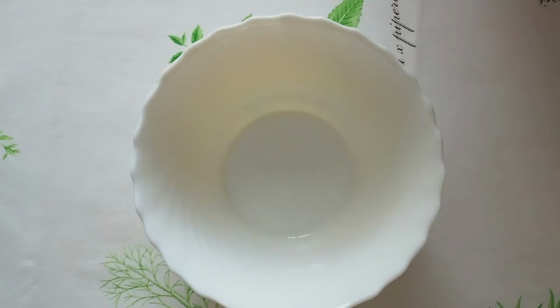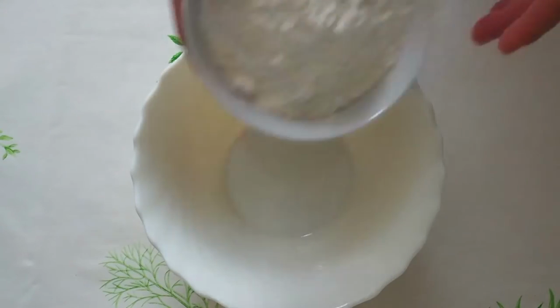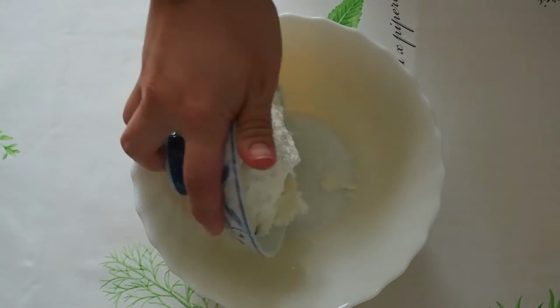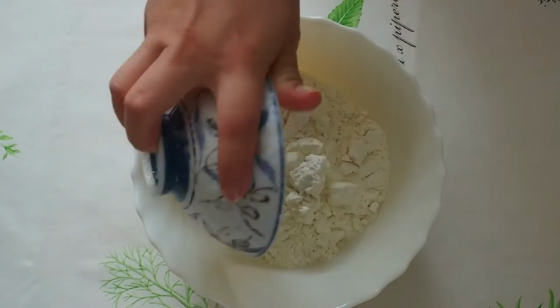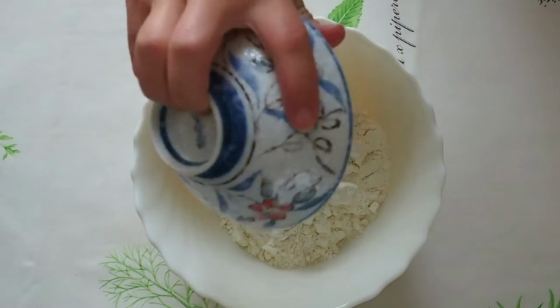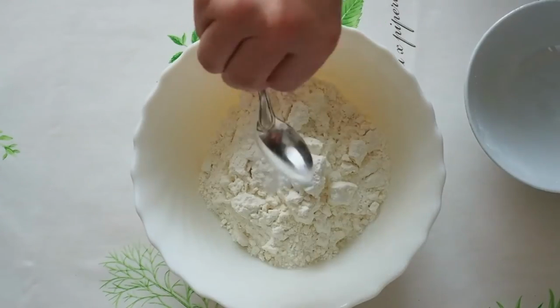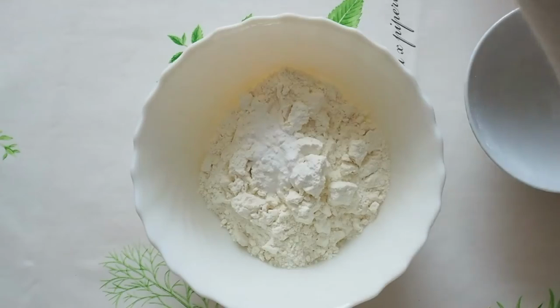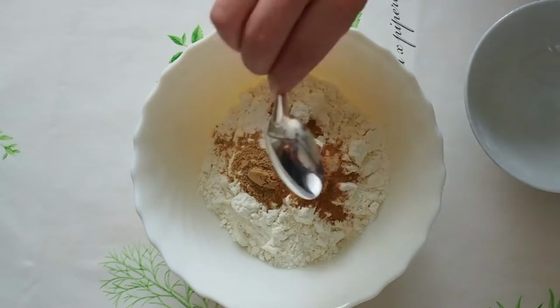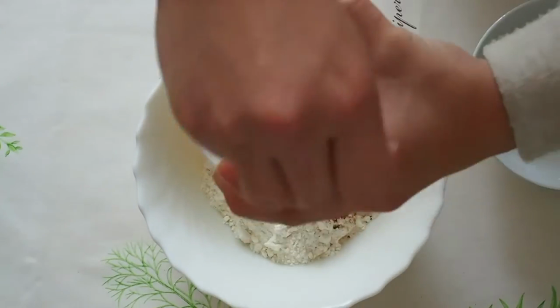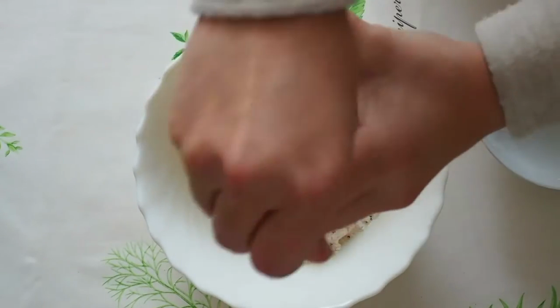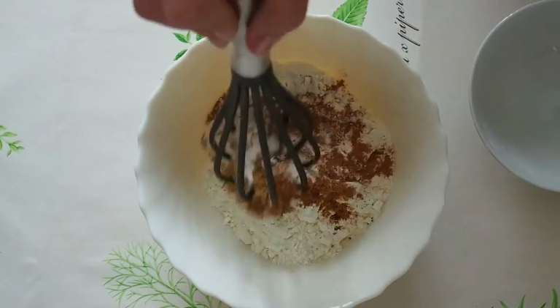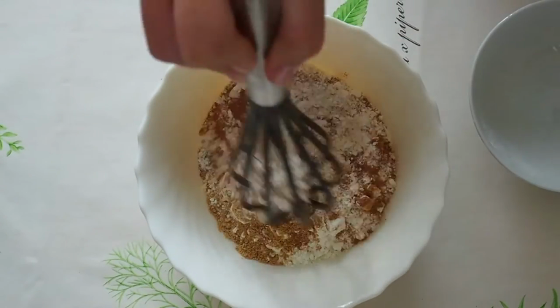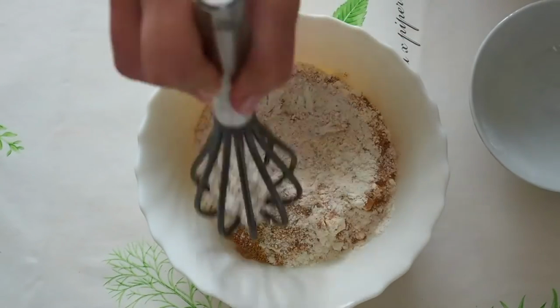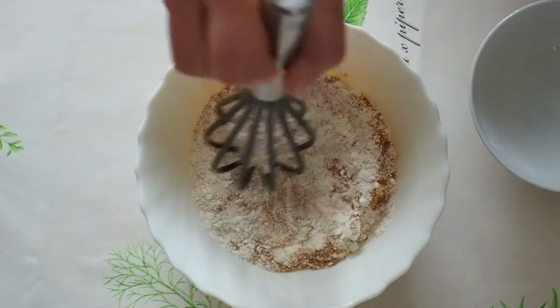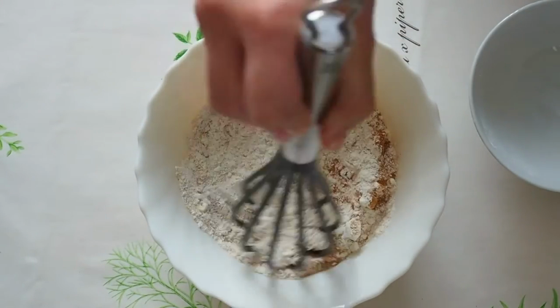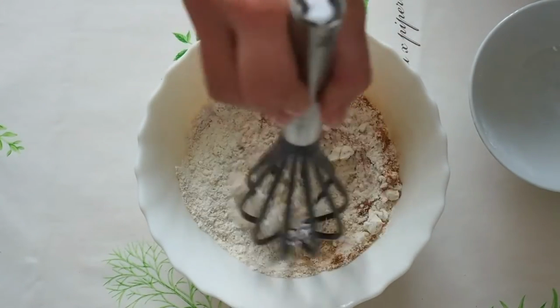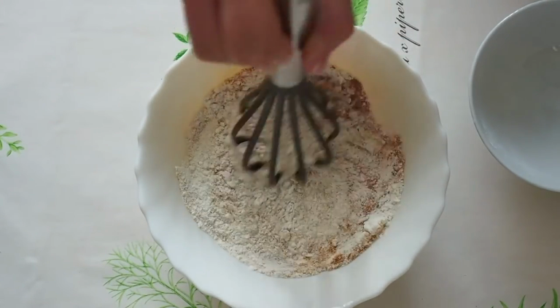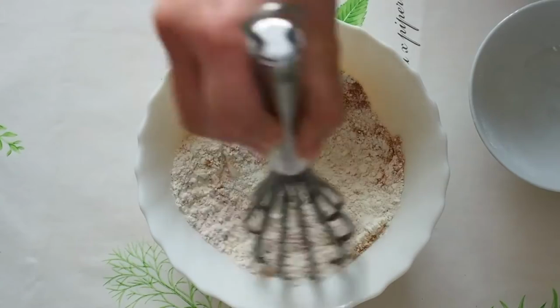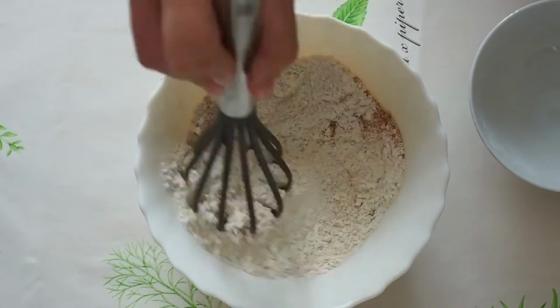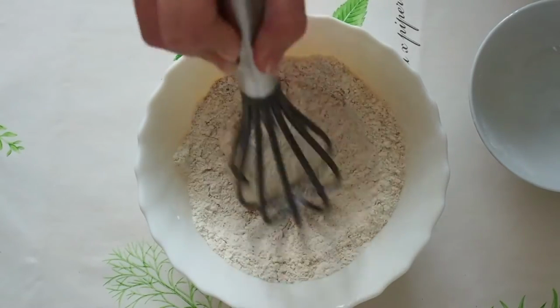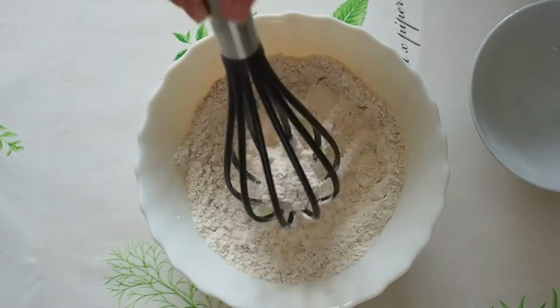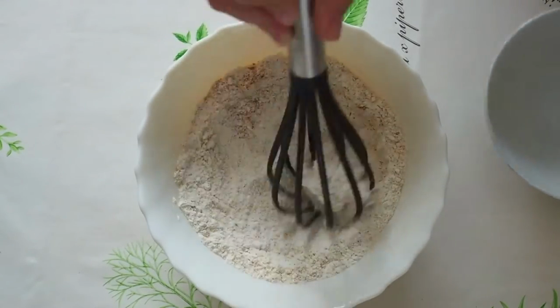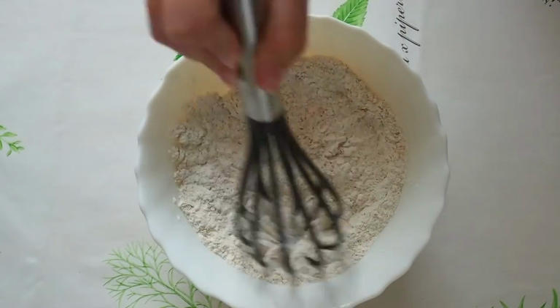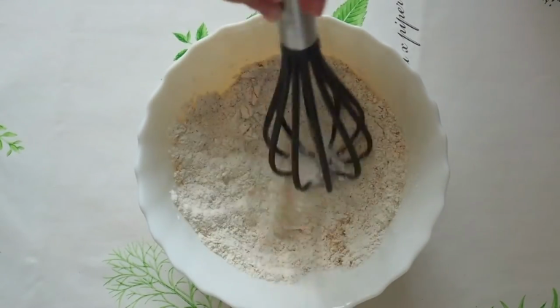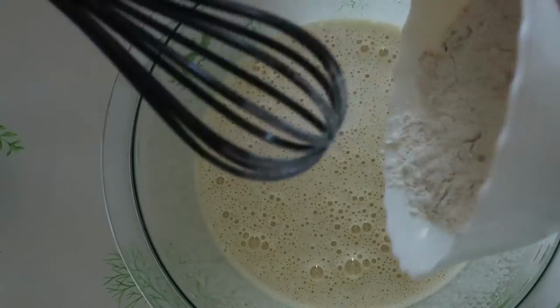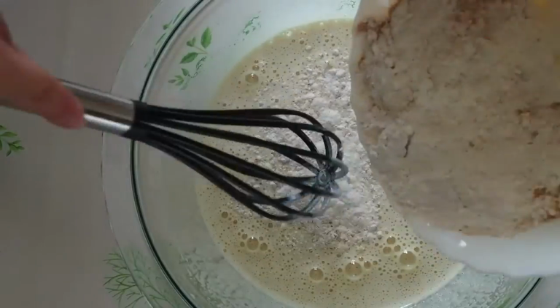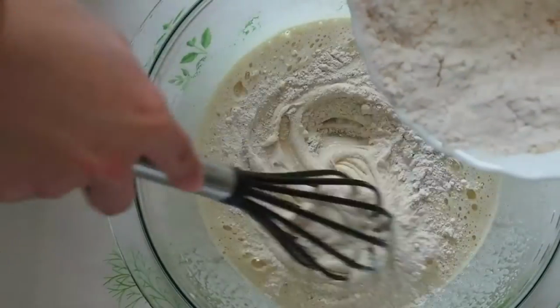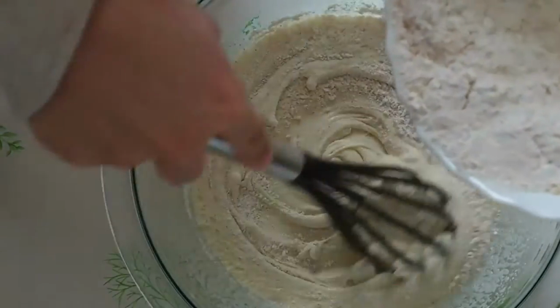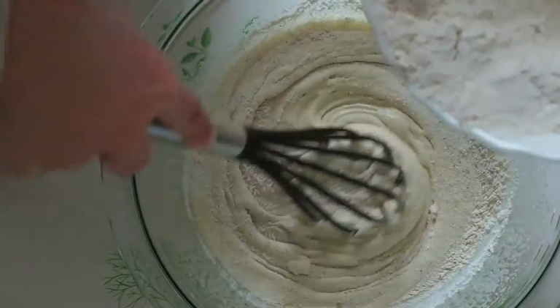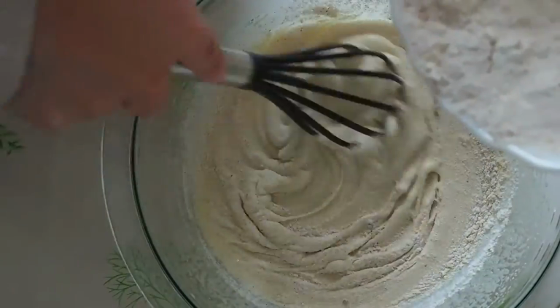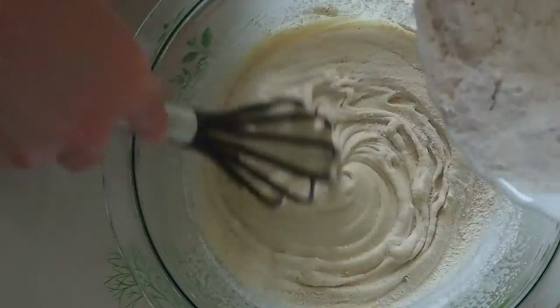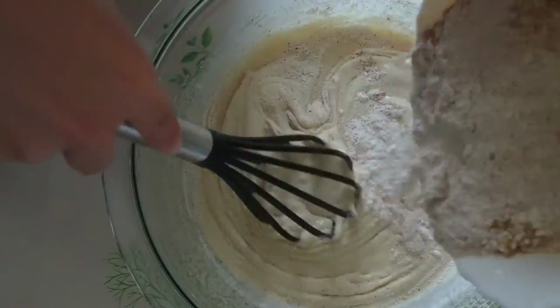In another bowl, whisk together the flour, baking powder, and all four spices. Sifting your flour makes a huge difference as it evenly disperses the ingredients, which leads to a consistent texture and a lighter cake. Now we're going to gently fold the mixture into the batter and mix well.